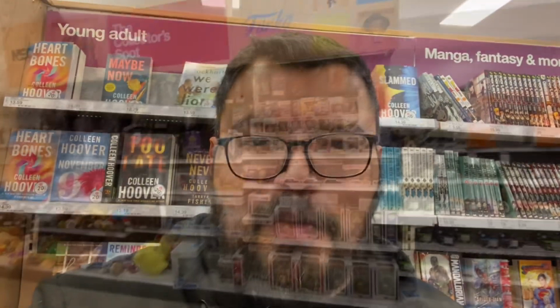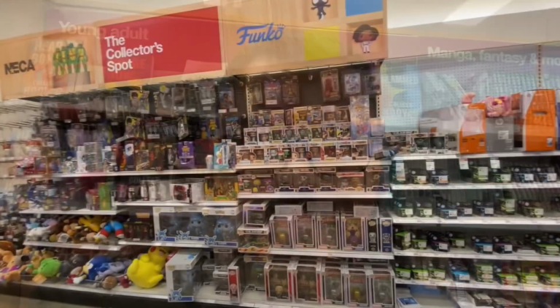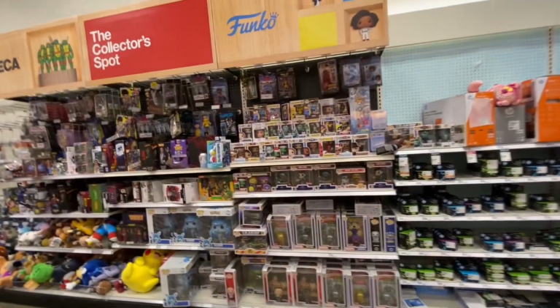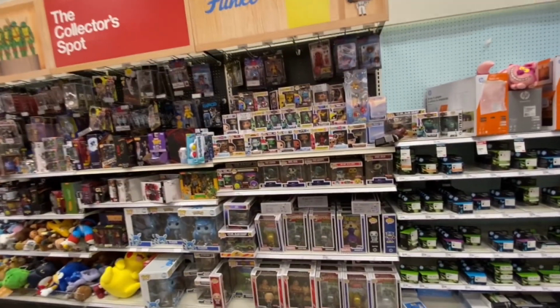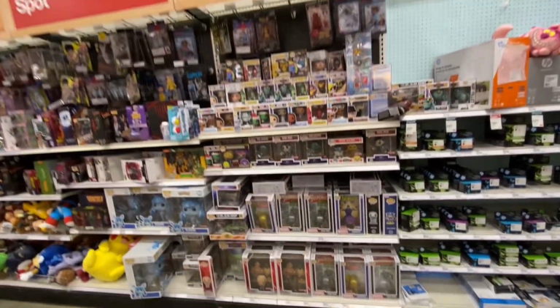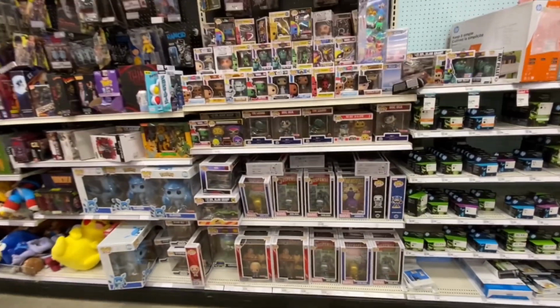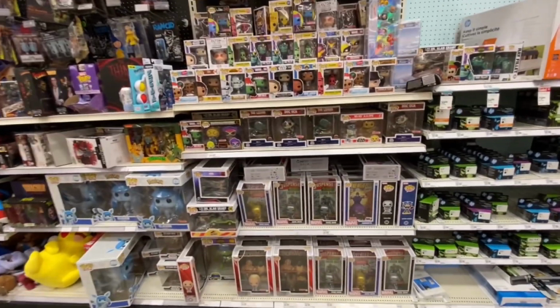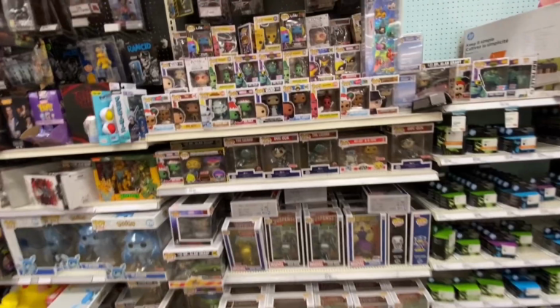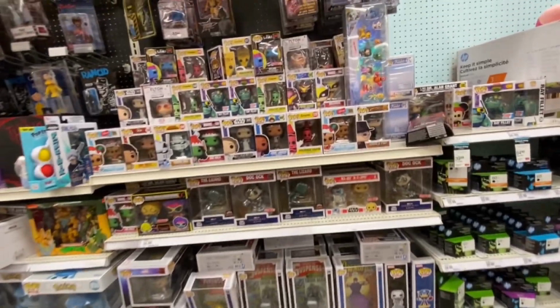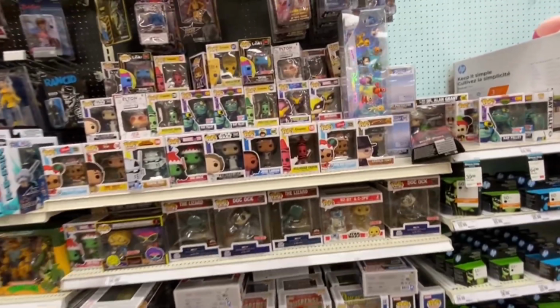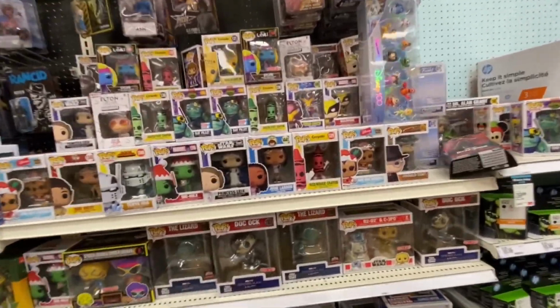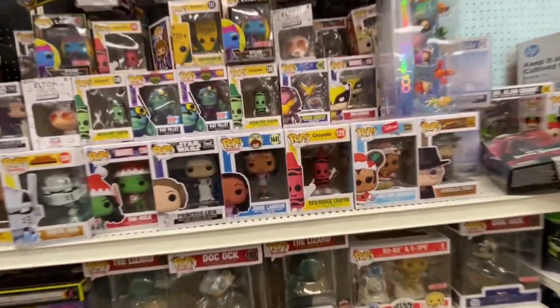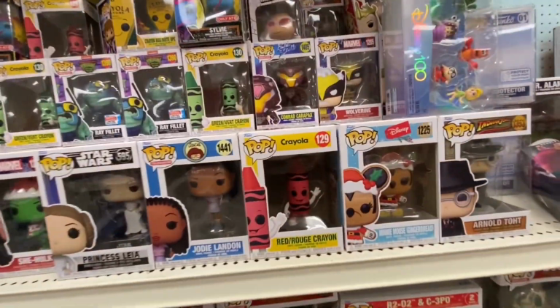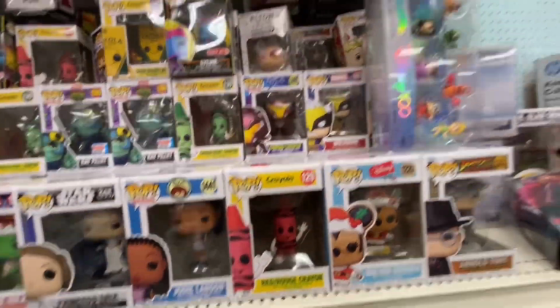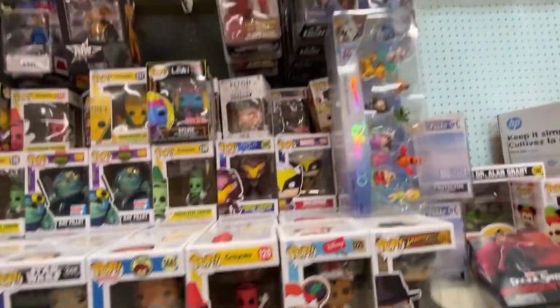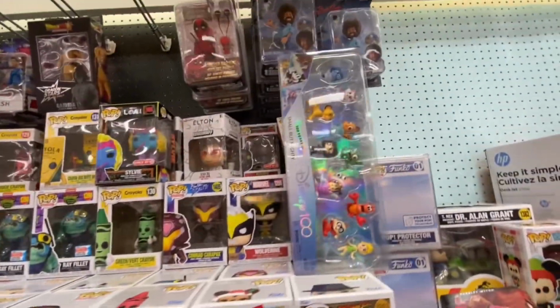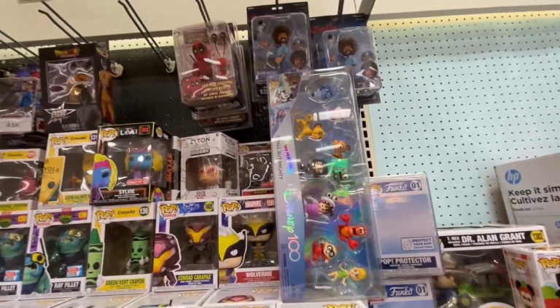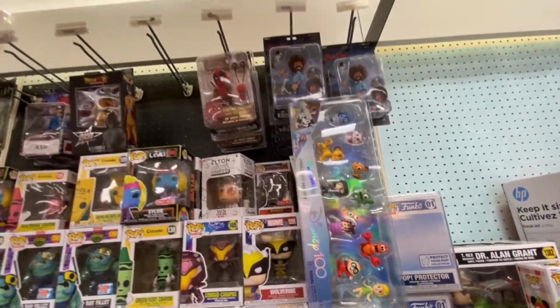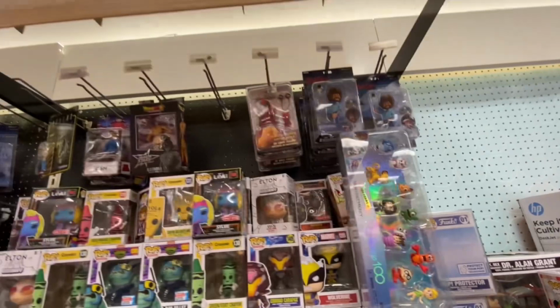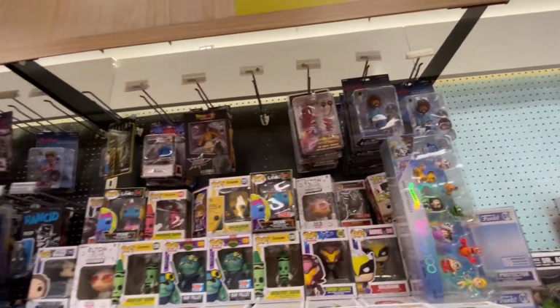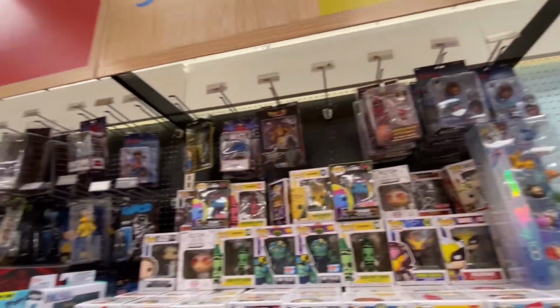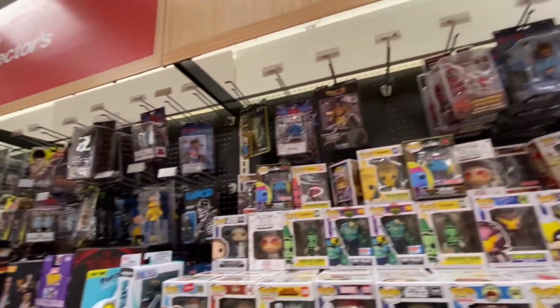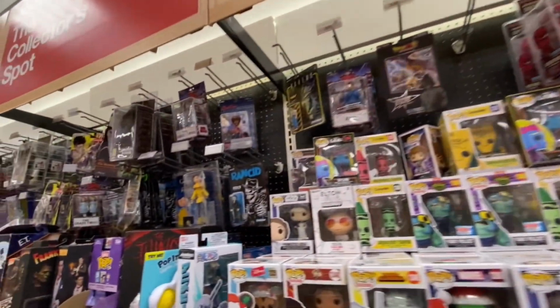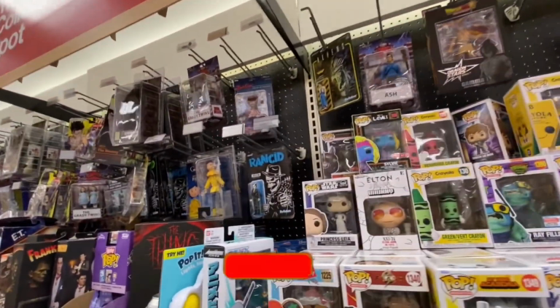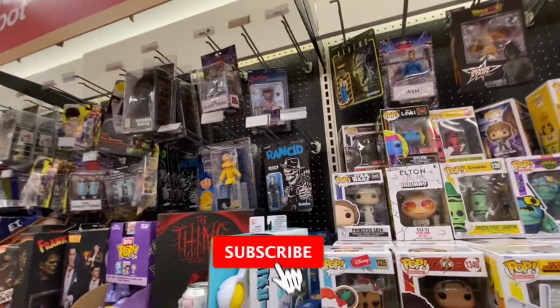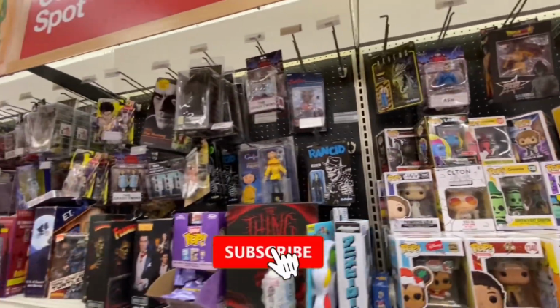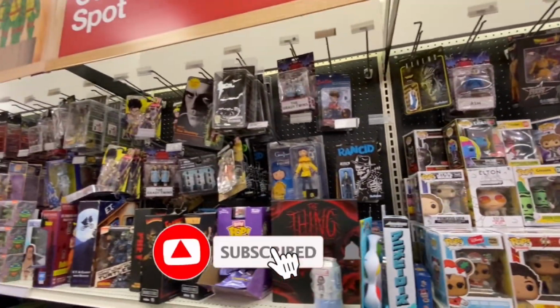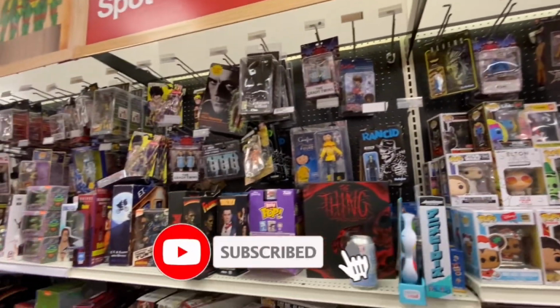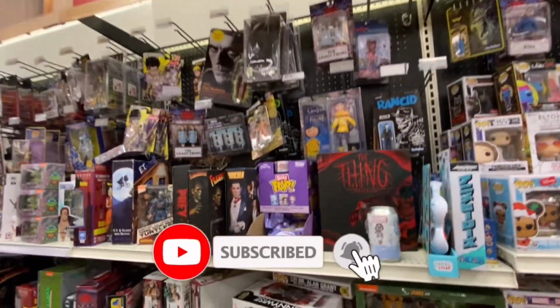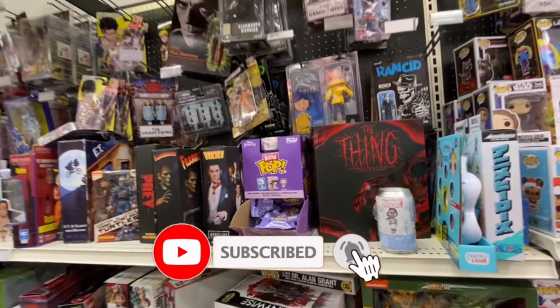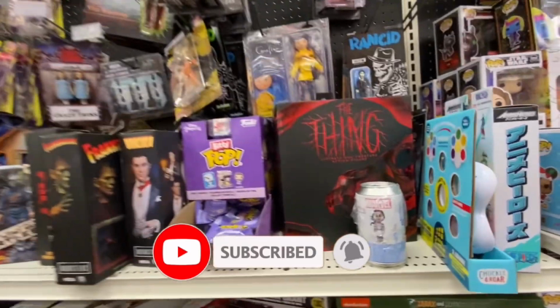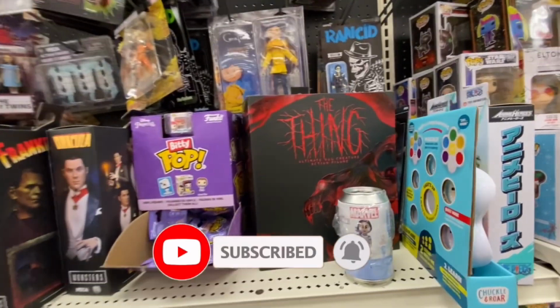Funko and NECA section — let's see what we got. We got a bunch of Funkos over here: a crayon, that's kind of cool; 100 Years of Disney pack over there; a little bit of Bob Ross; a little bit of Tony Taylor; some Reaction; some Coraline. We got some NECA.